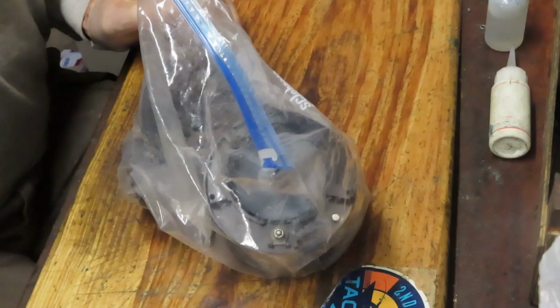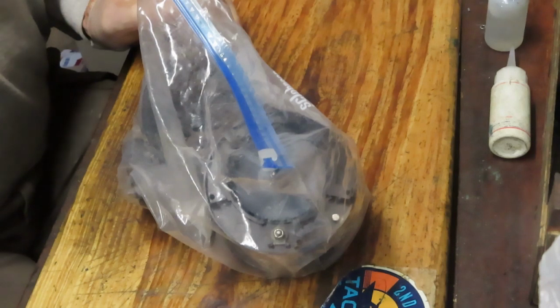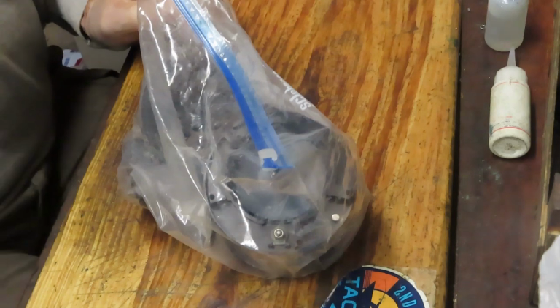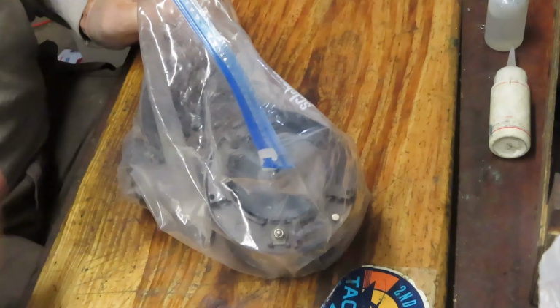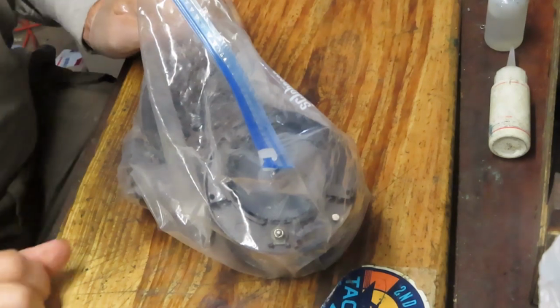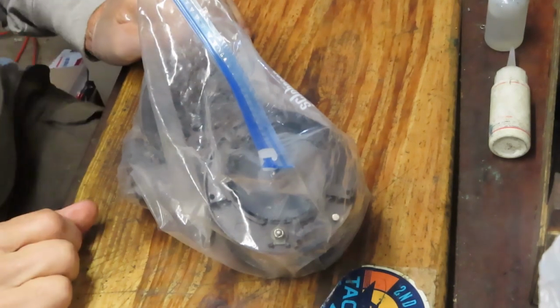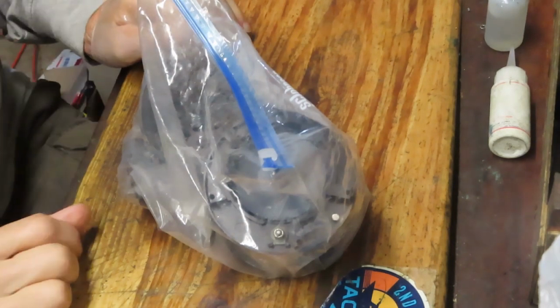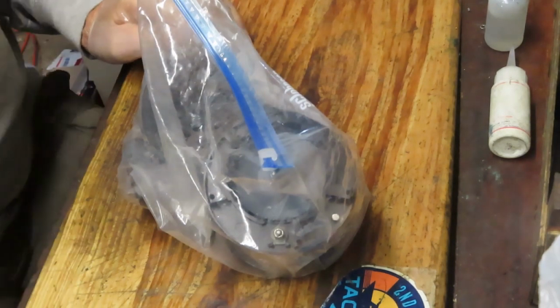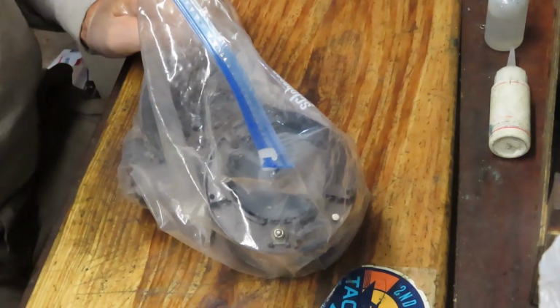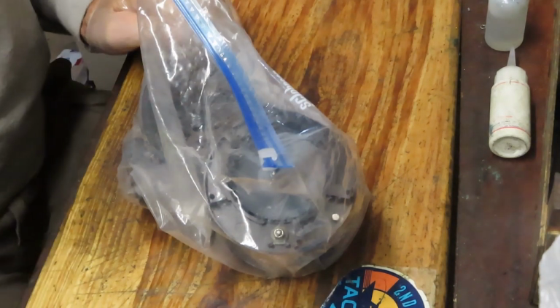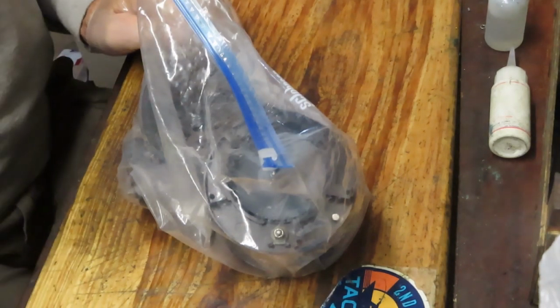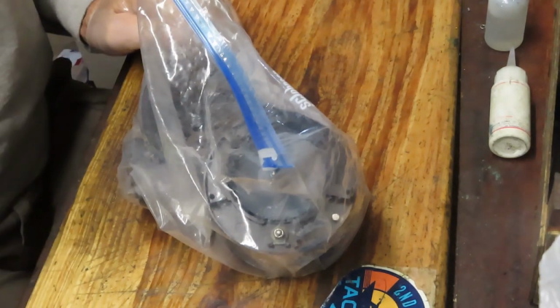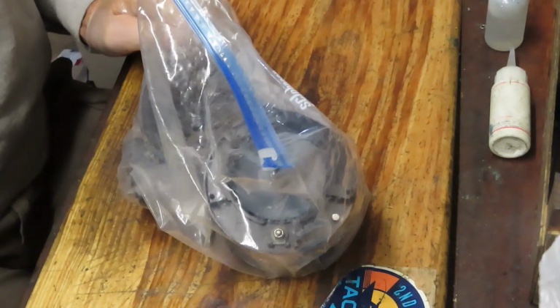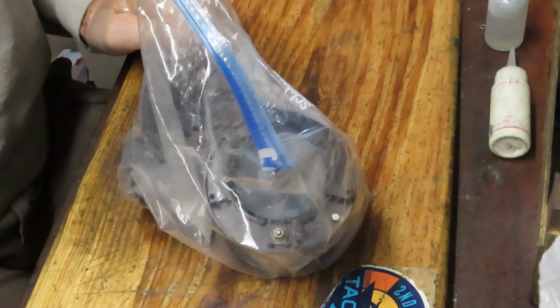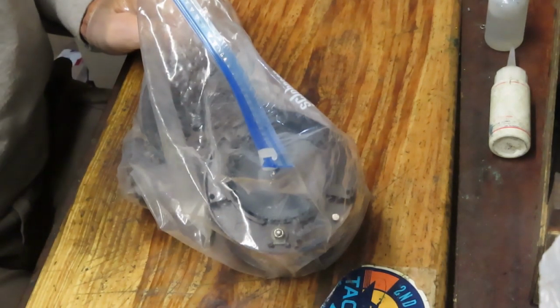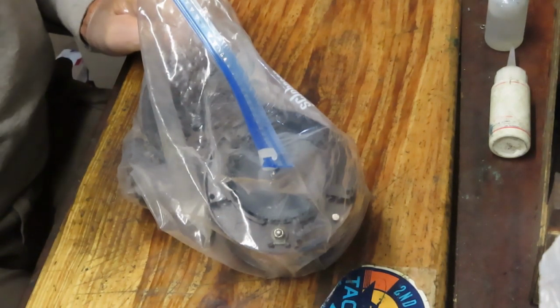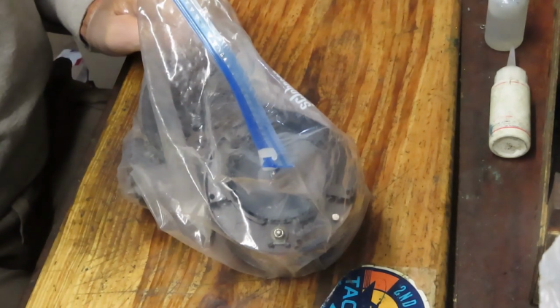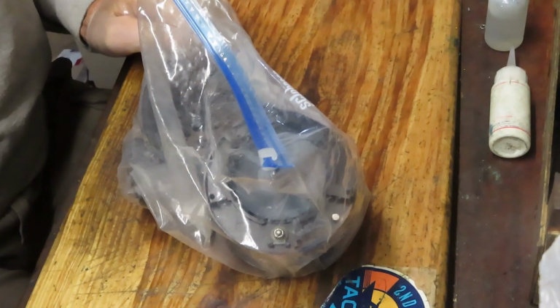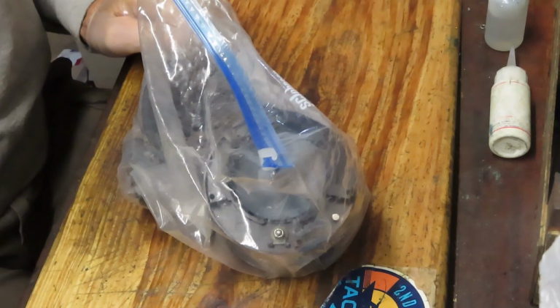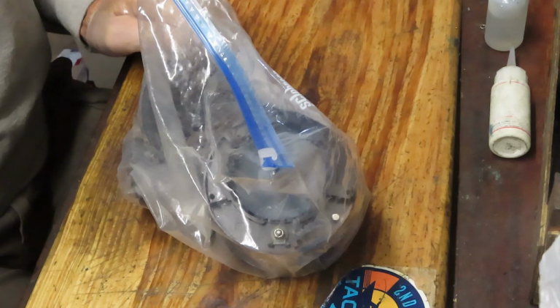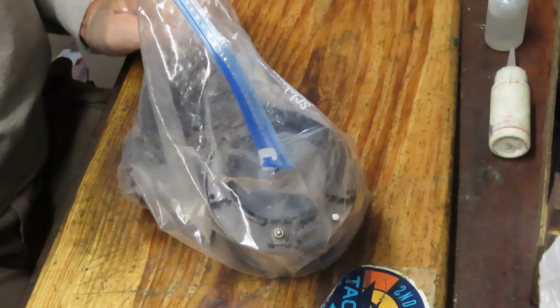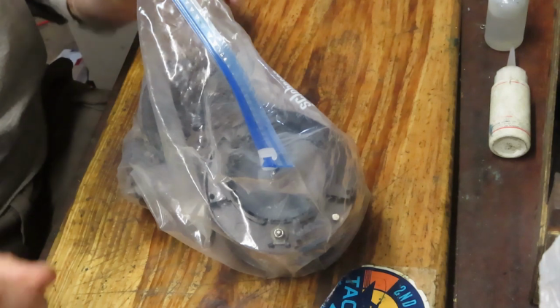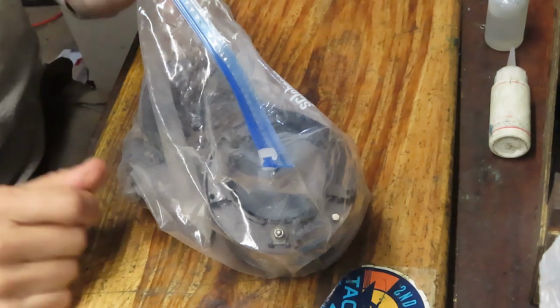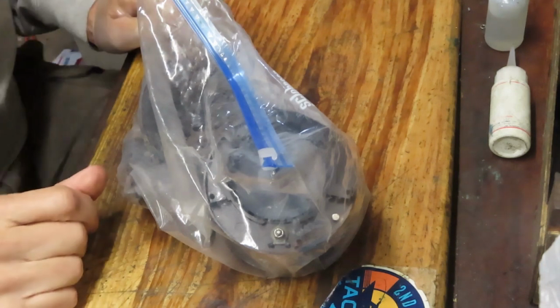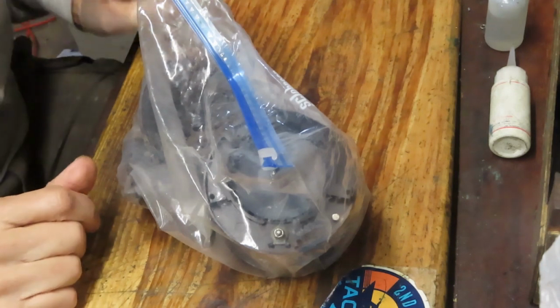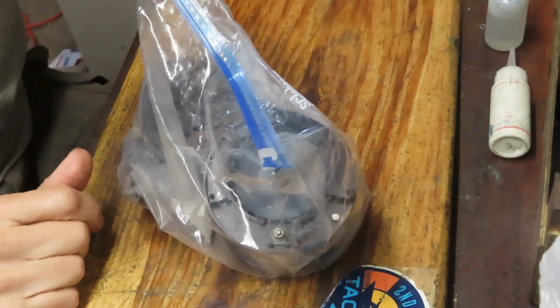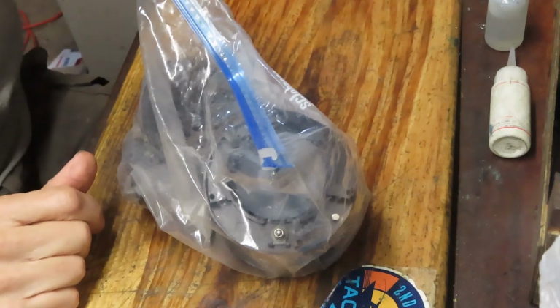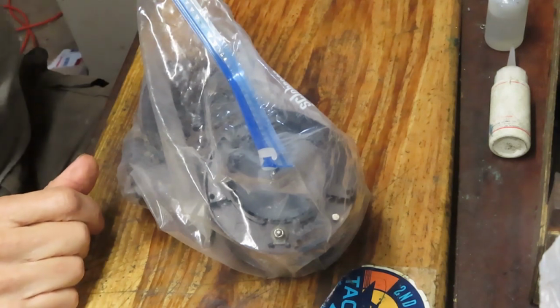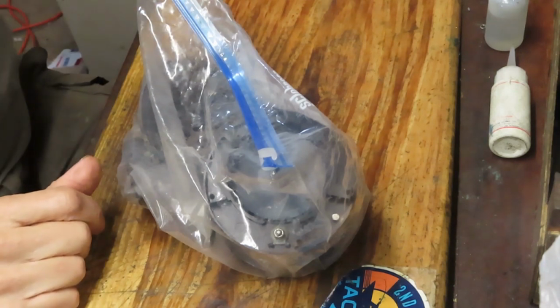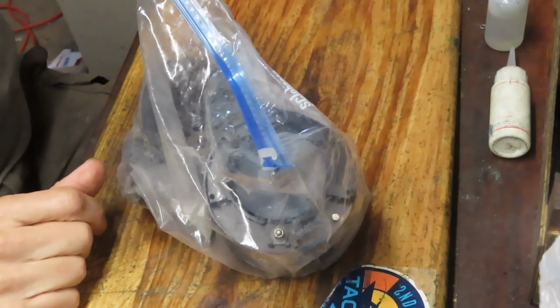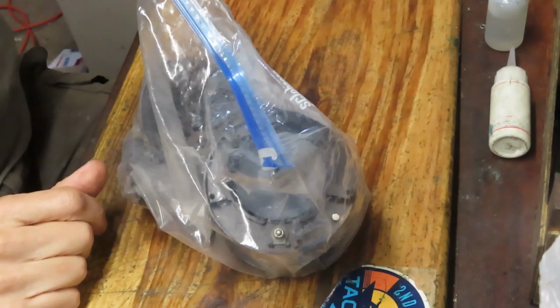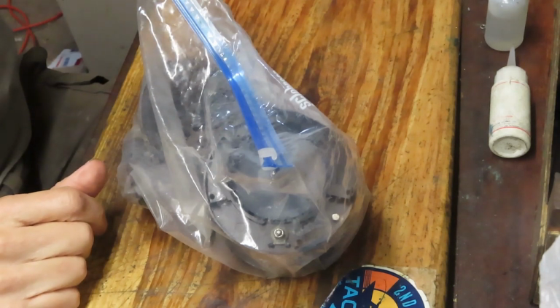Hi, this is Dennis with Second Chance Tackle. I'll apologize up front if my voice seems a little coarse — I have a little bit of a head cold going, but we soldier on.